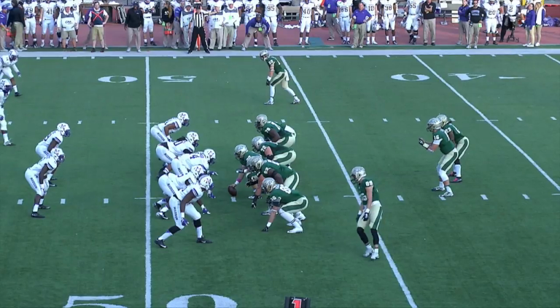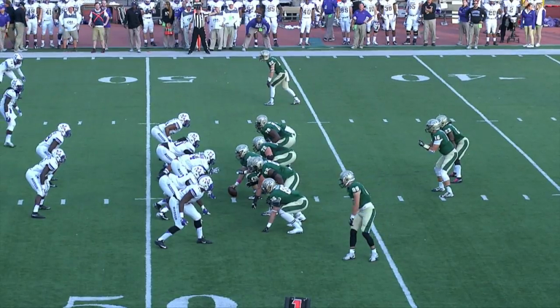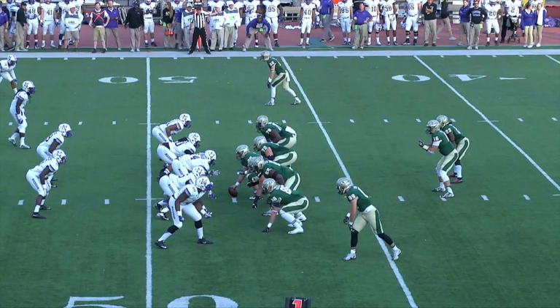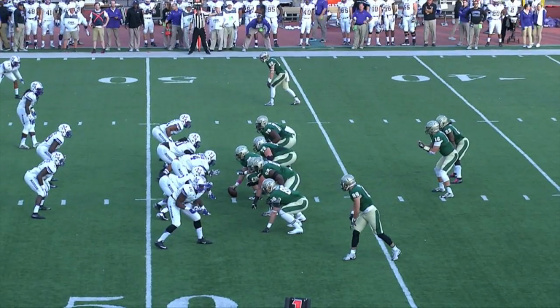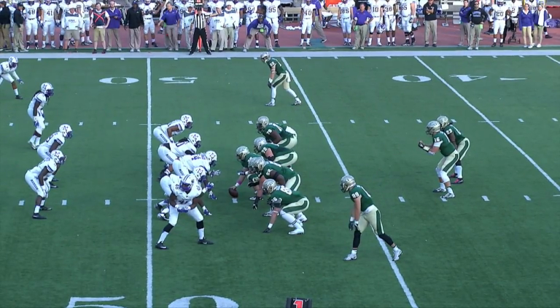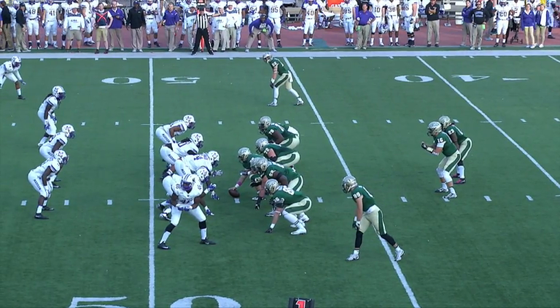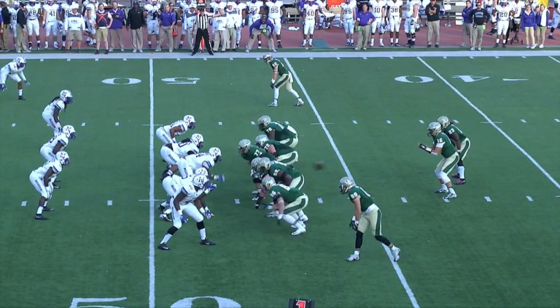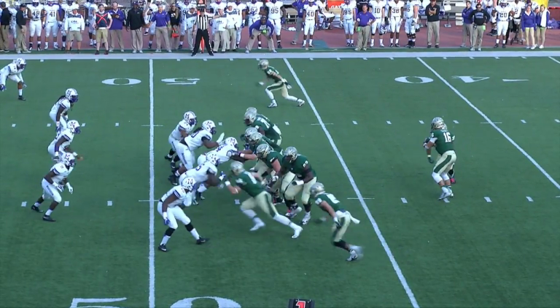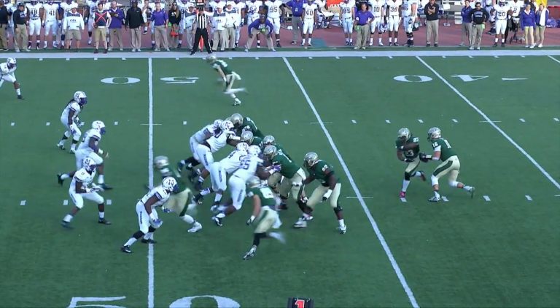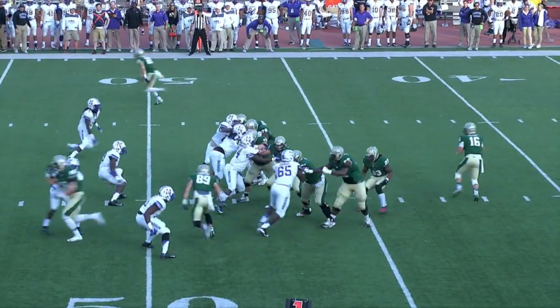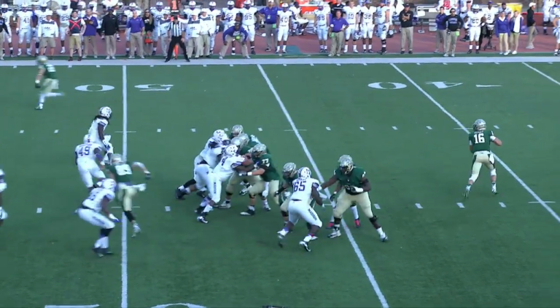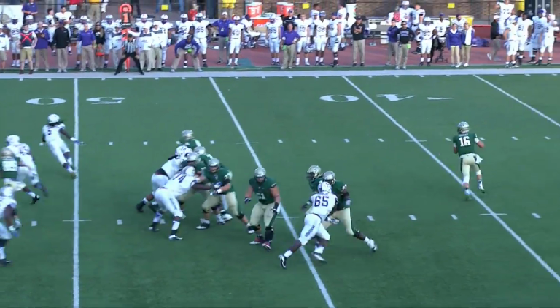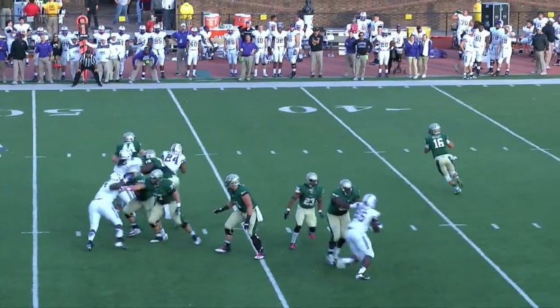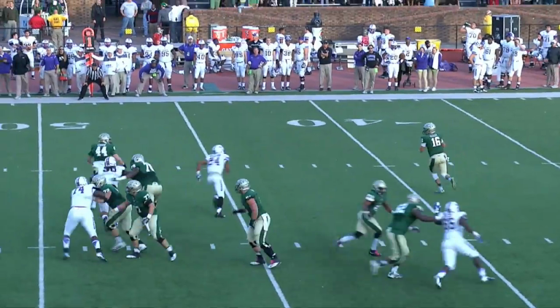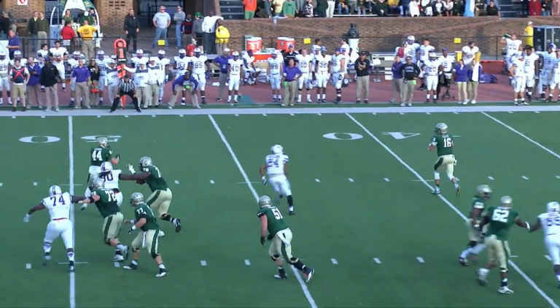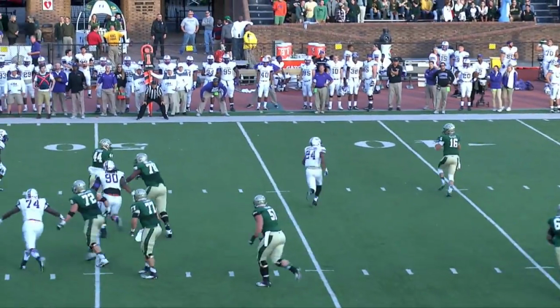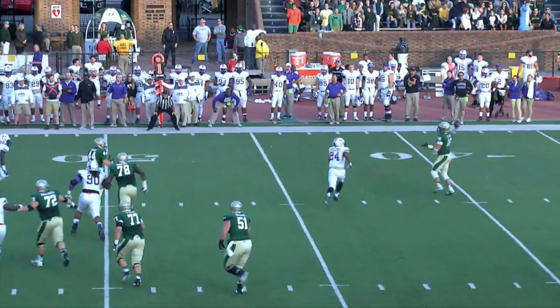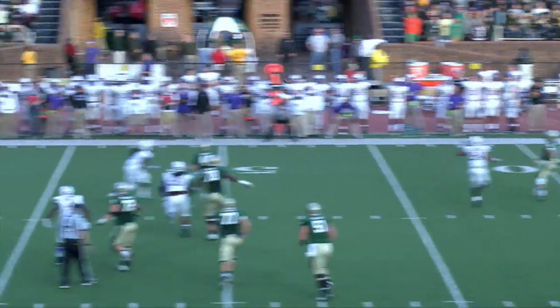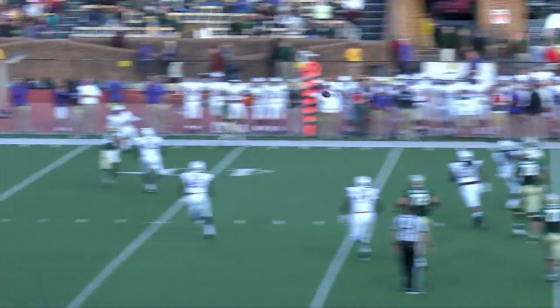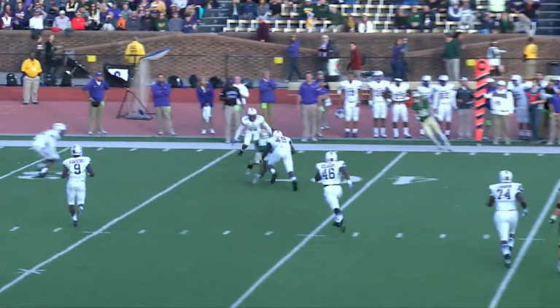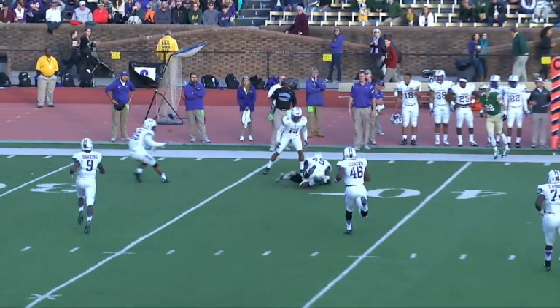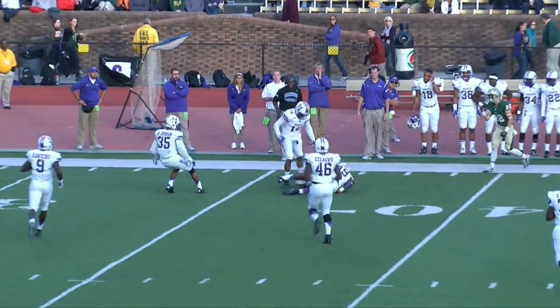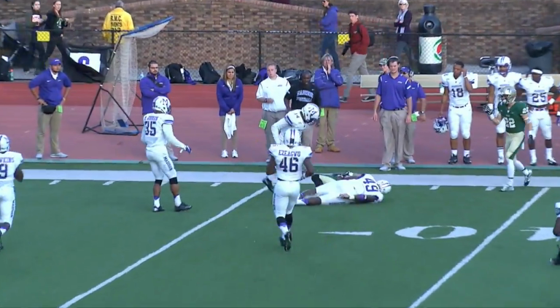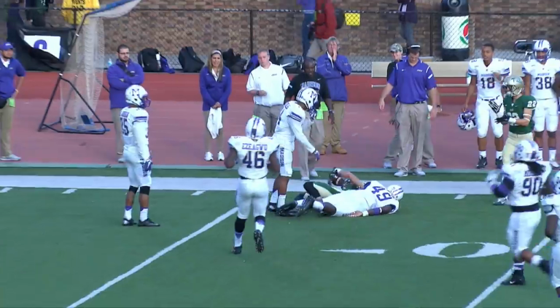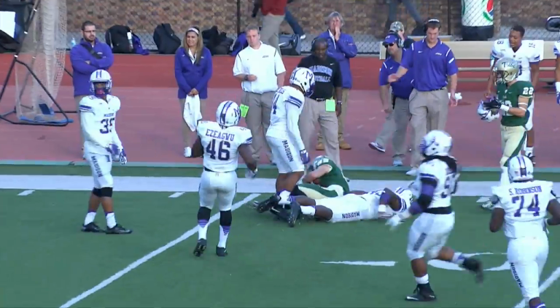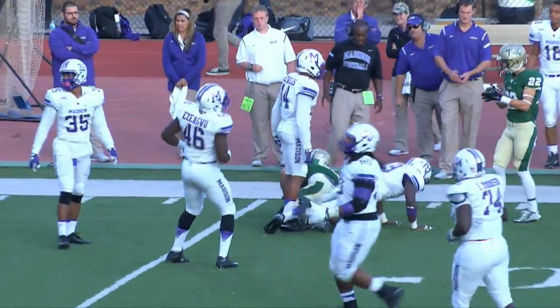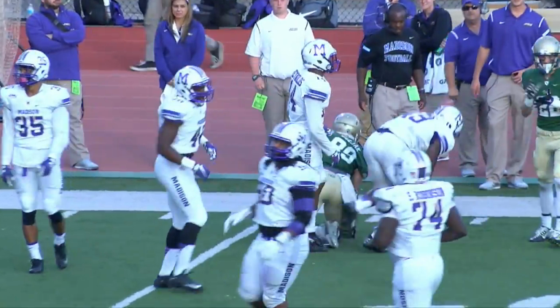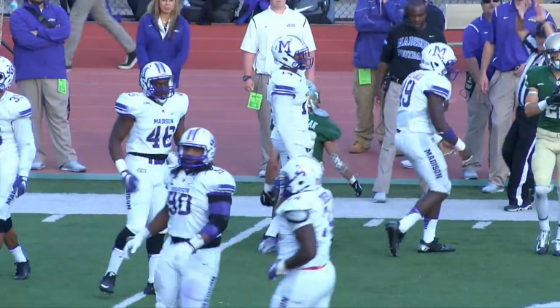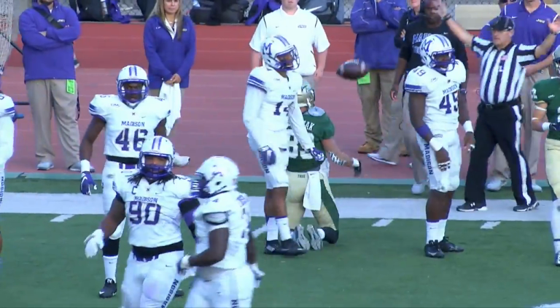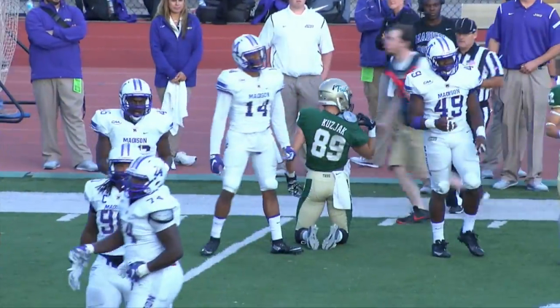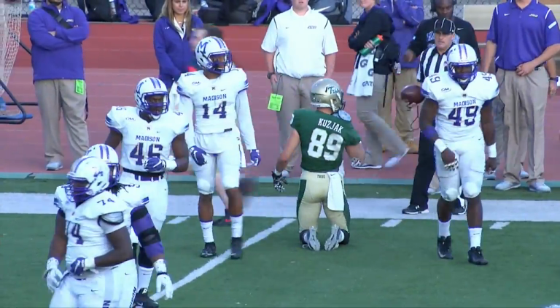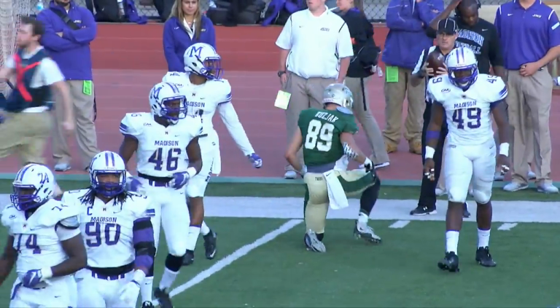Lulee from the shotgun formation. Tight end set to the right side. Fakes the handoff, back to pass, rolling to his right now. He's going to have to throw that football downfield. Kuzak diving for it. He made the catch at the 37-yard line.